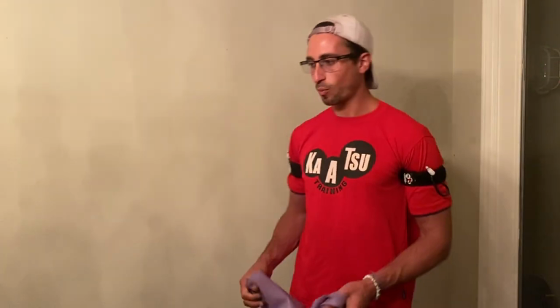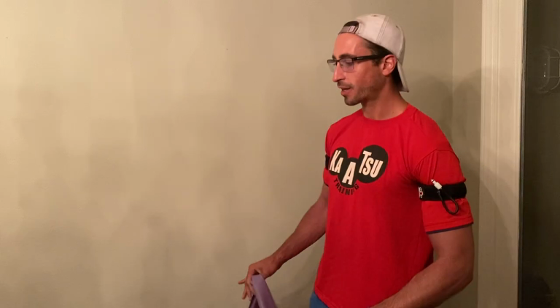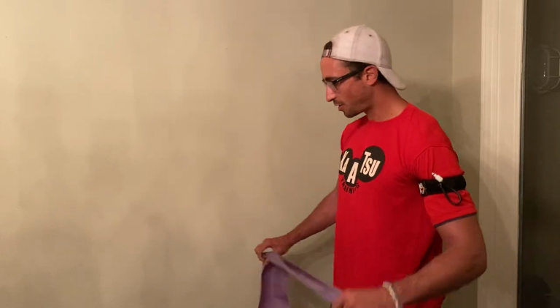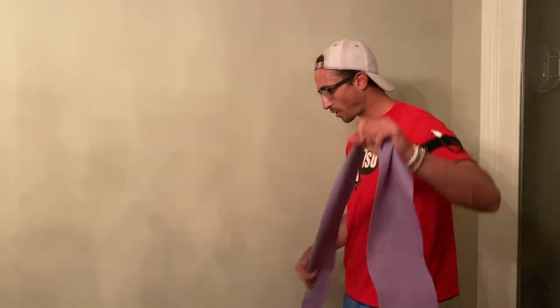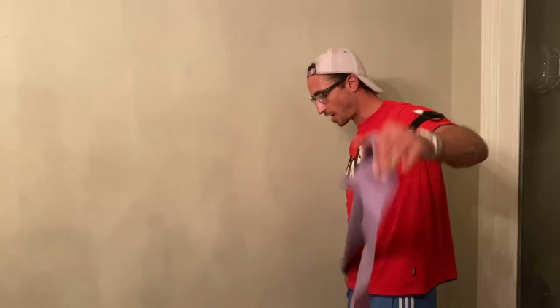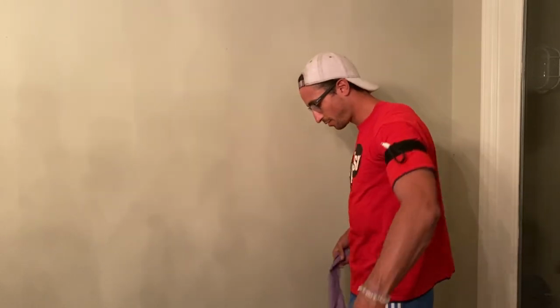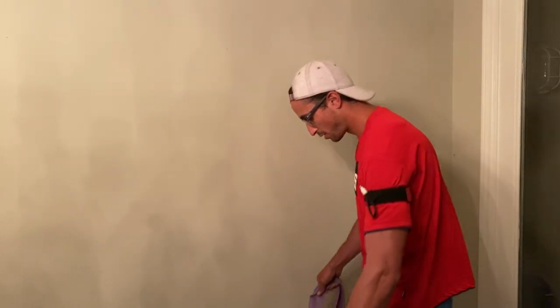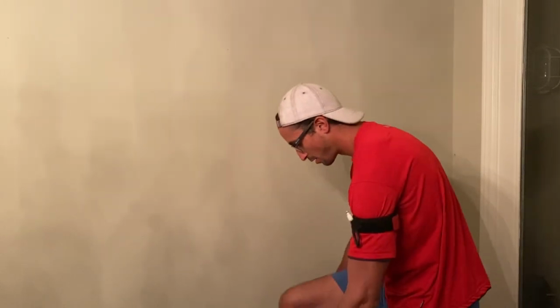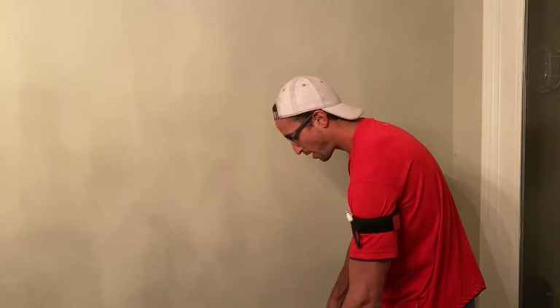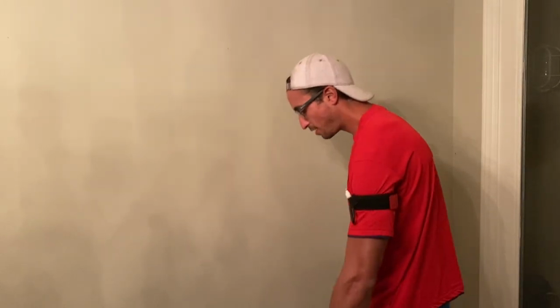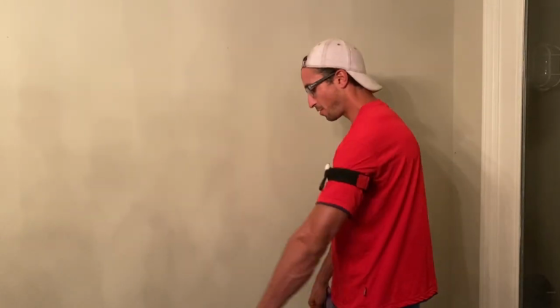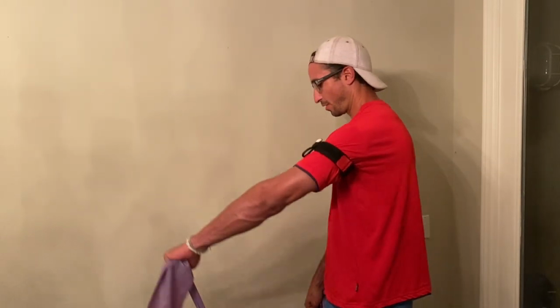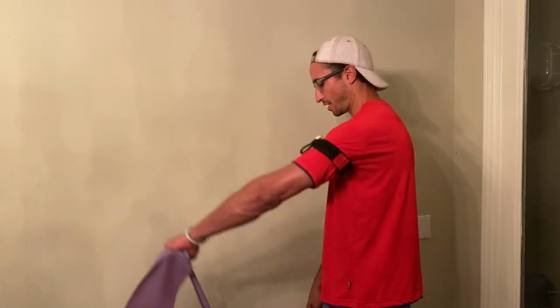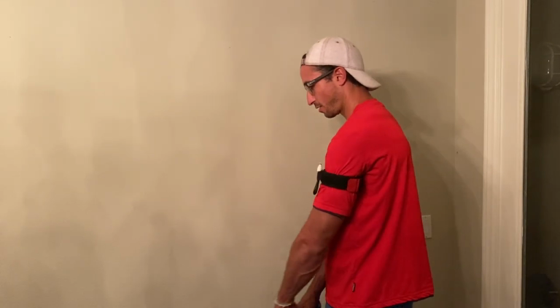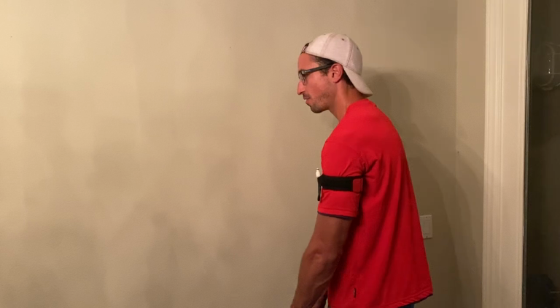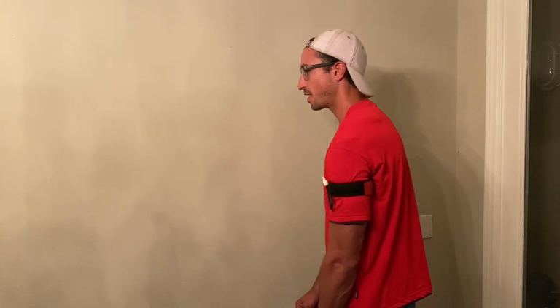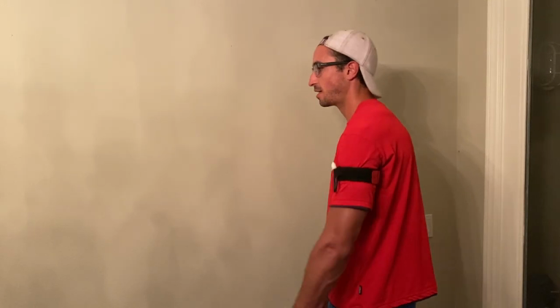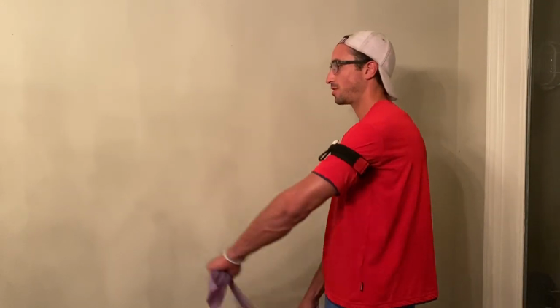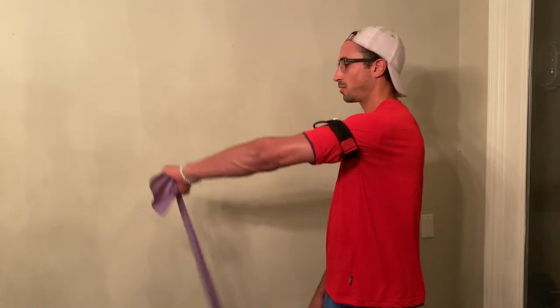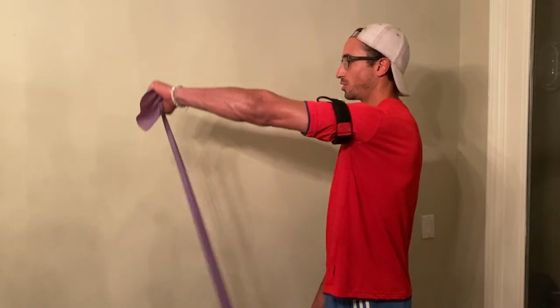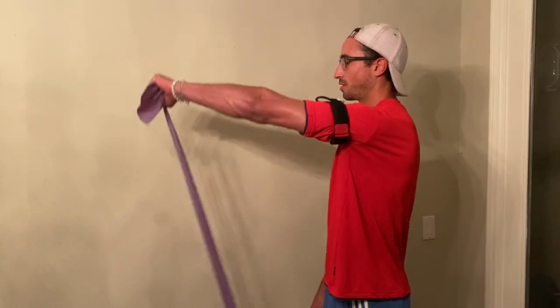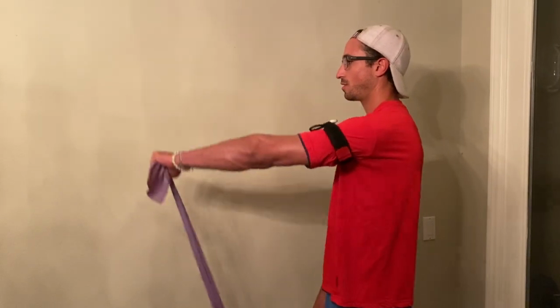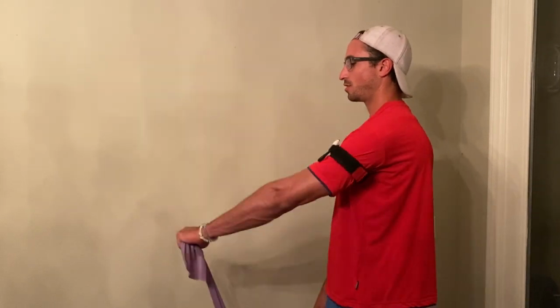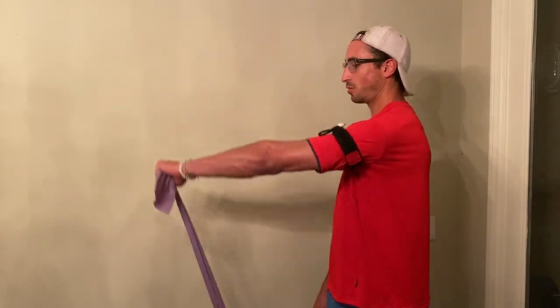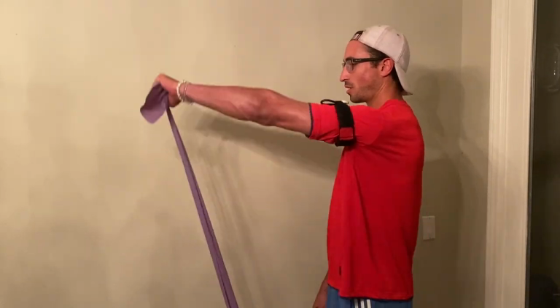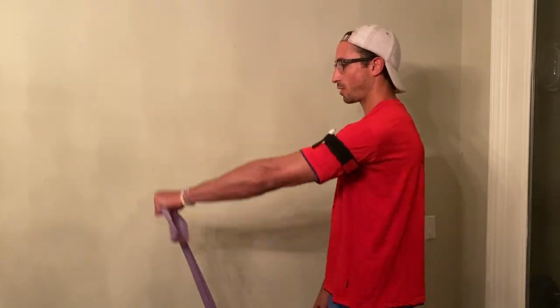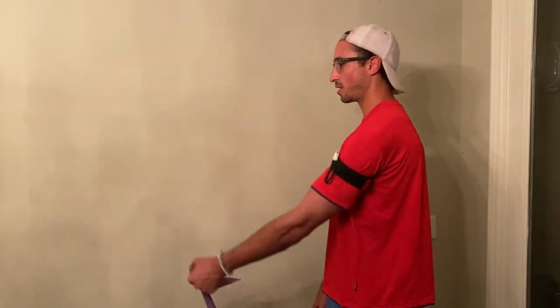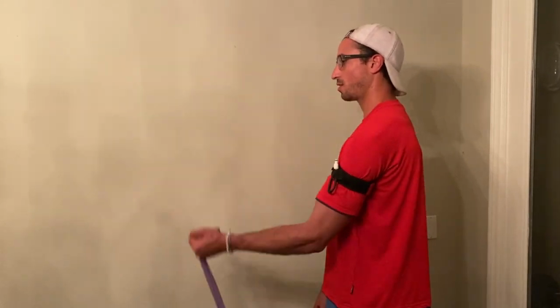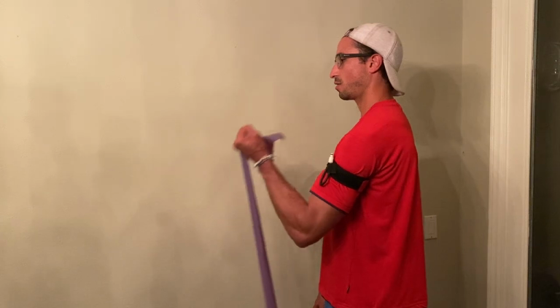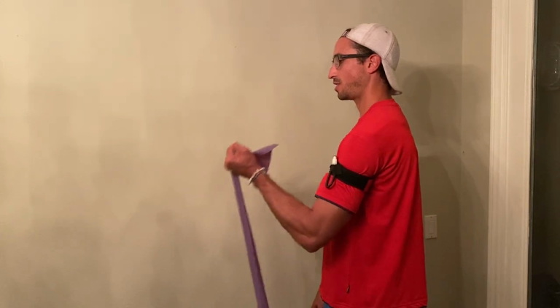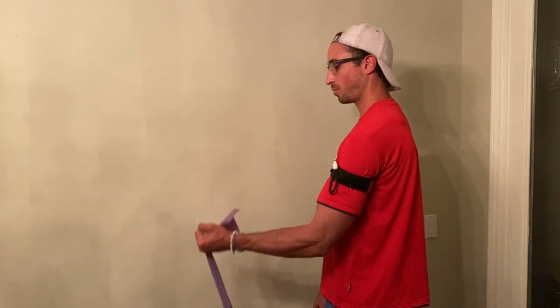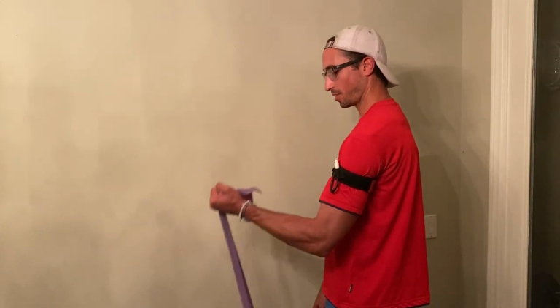Walking is a great example, but any type of flexing of the body, any type of simple motion, is included in what we mean by simple movements.